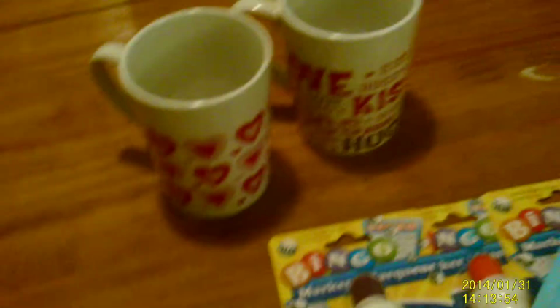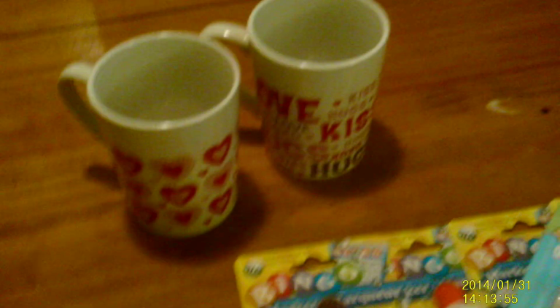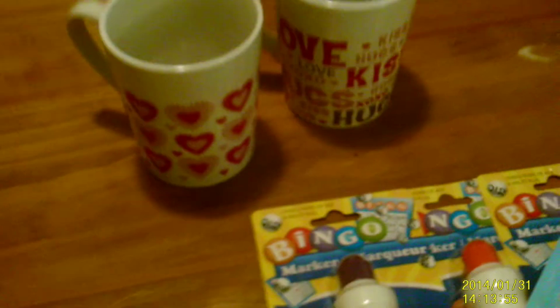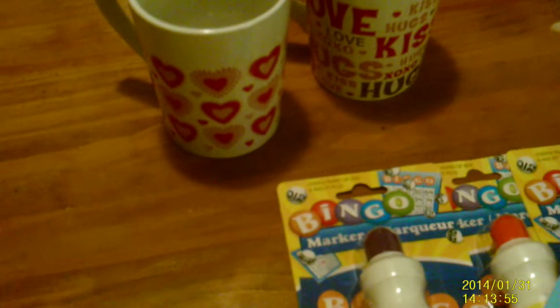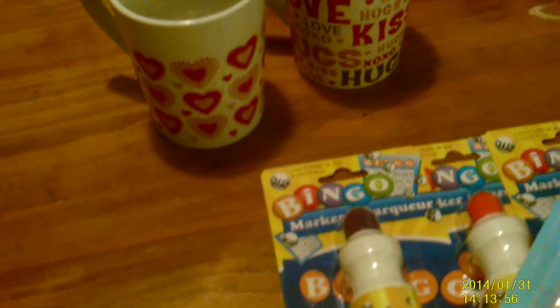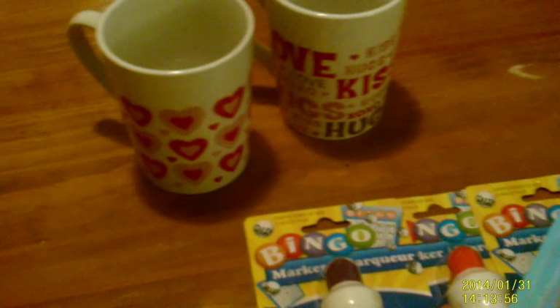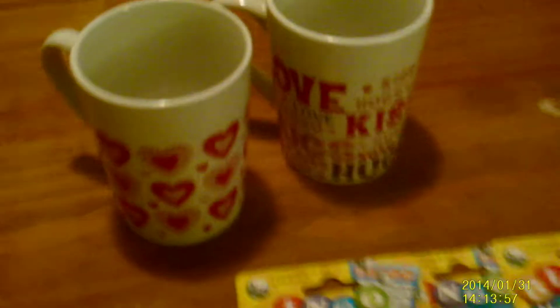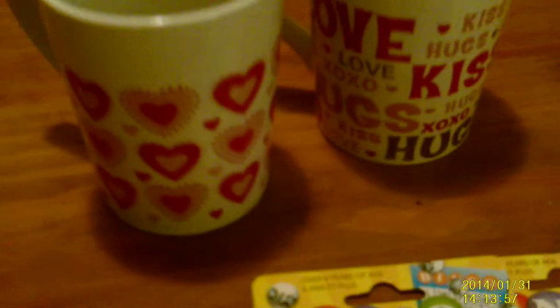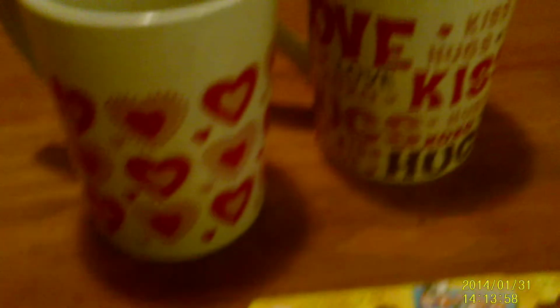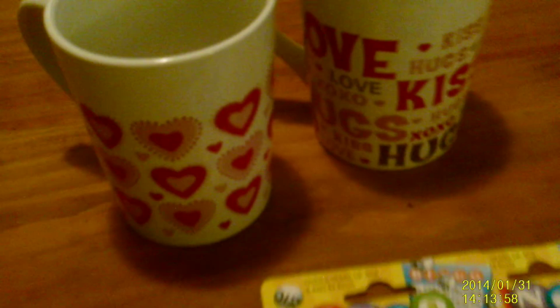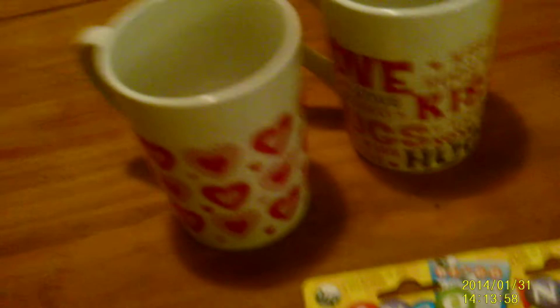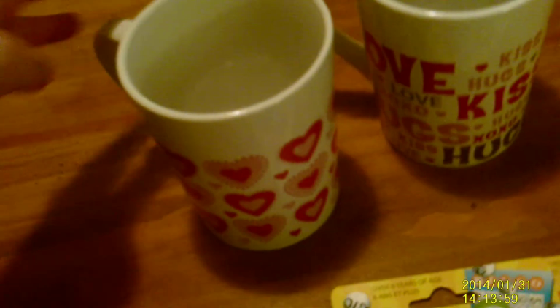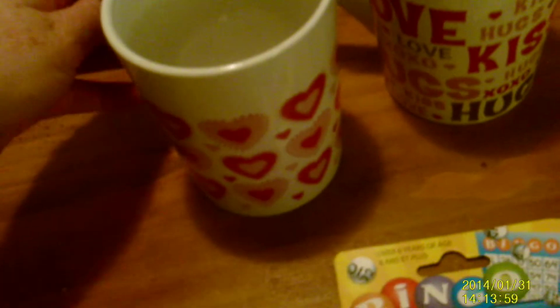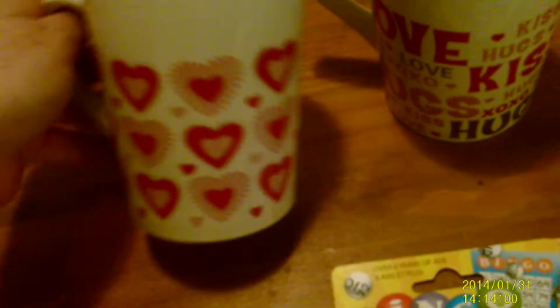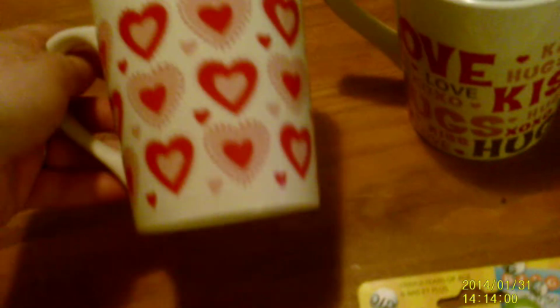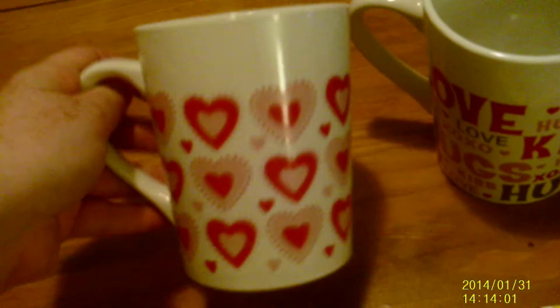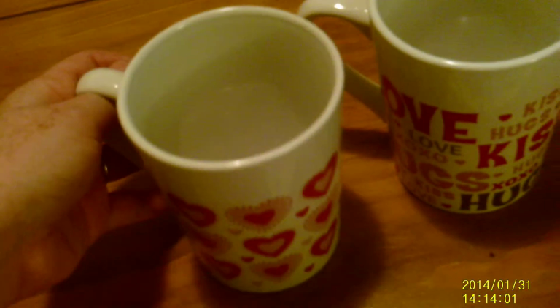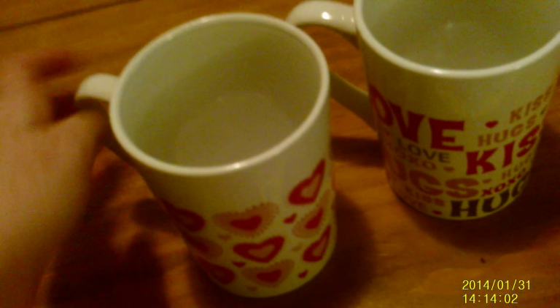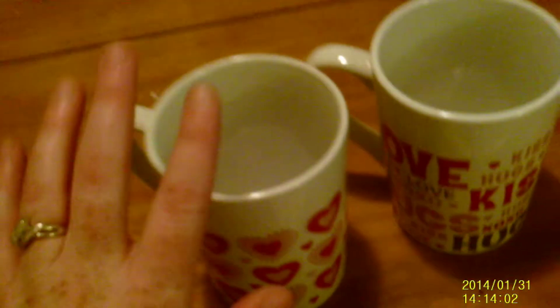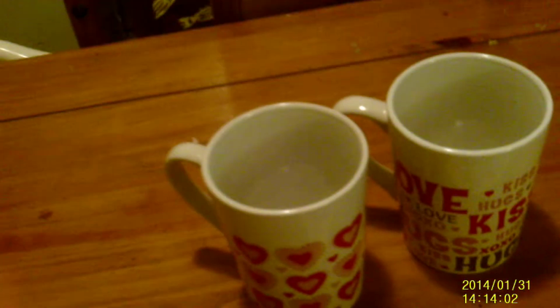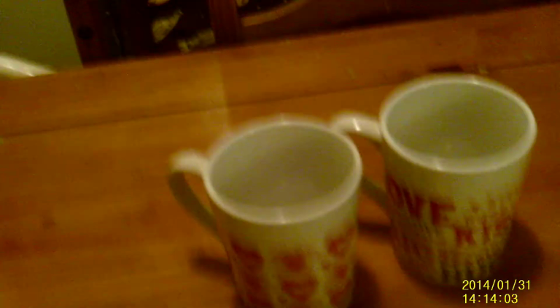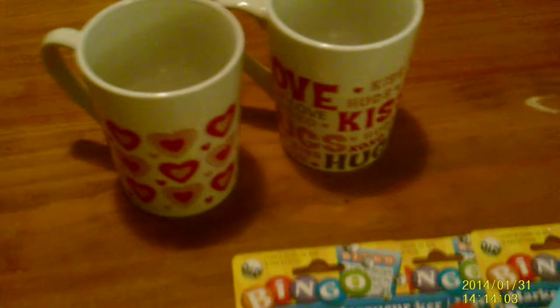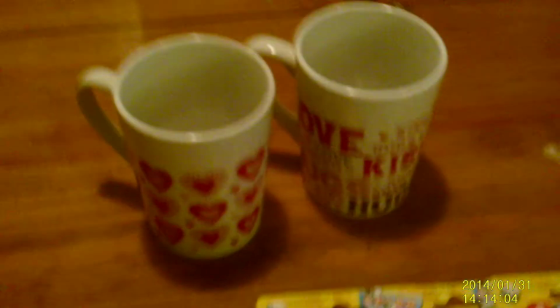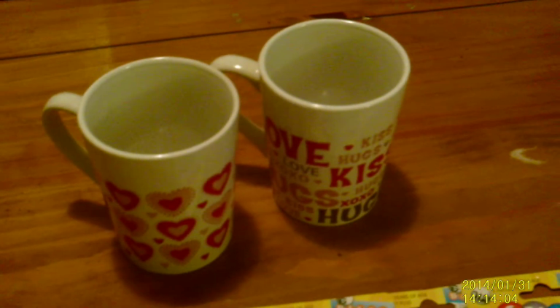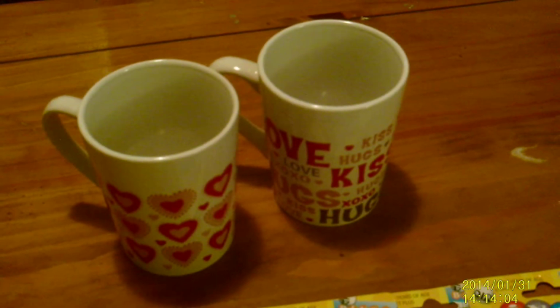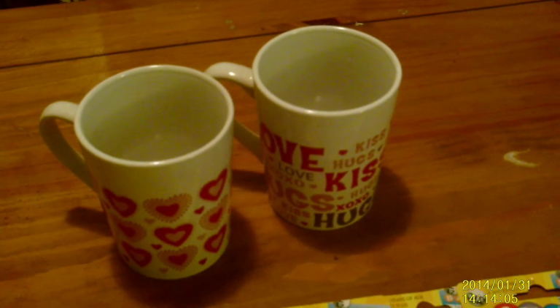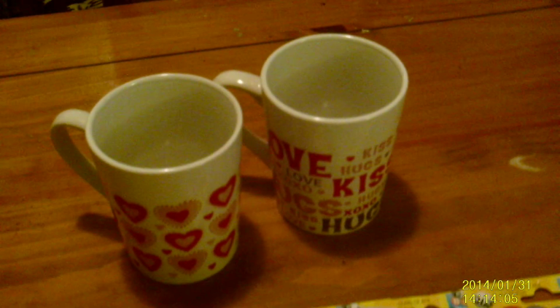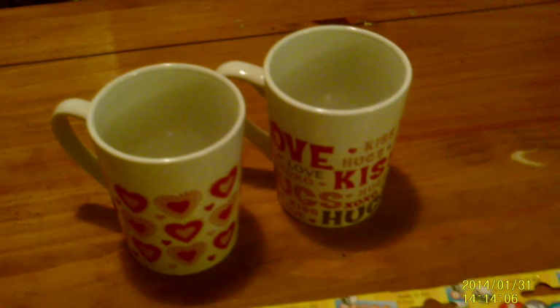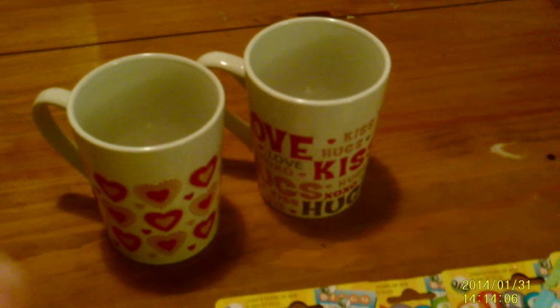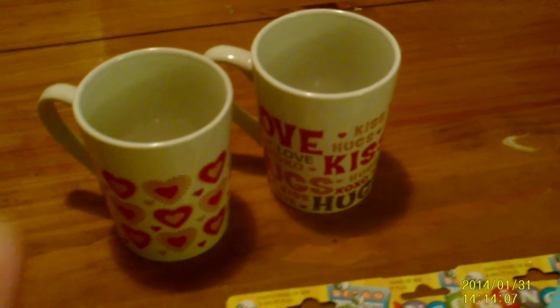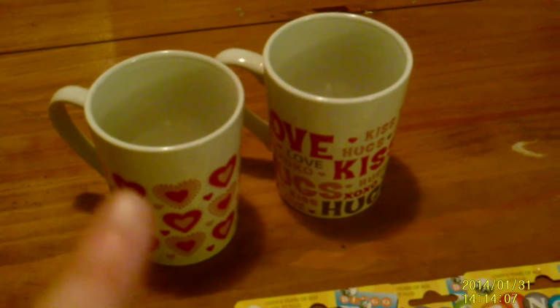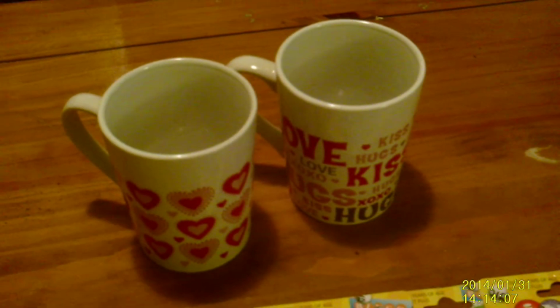Then I got me and Nathan some coffee mugs. I love the size of the Dollar Tree coffee mugs for under the Keurig. We just have the regular one that you can't put travel mugs under, and these fit really well.